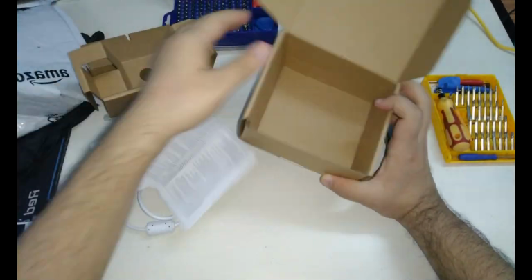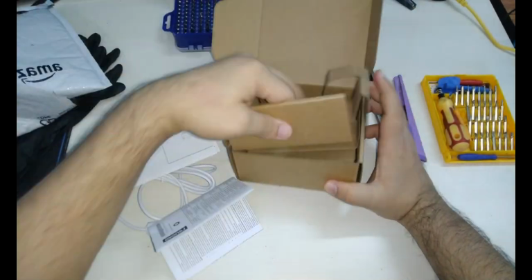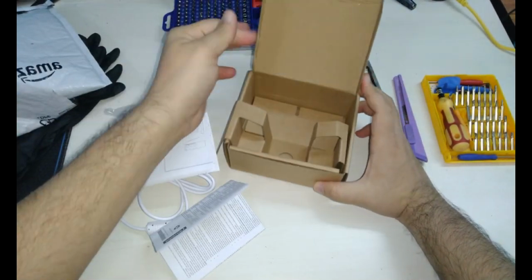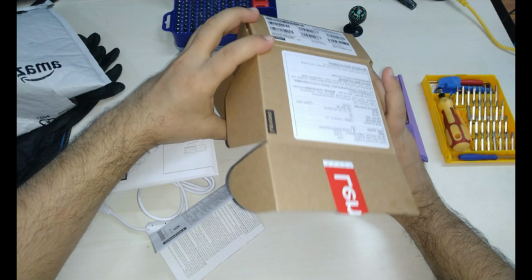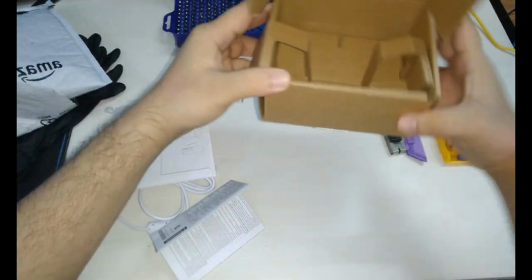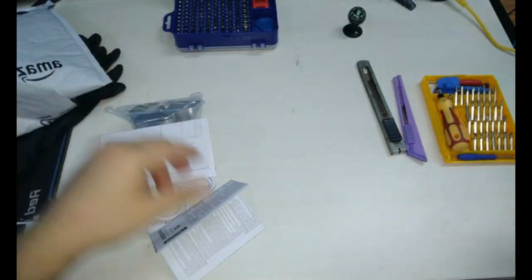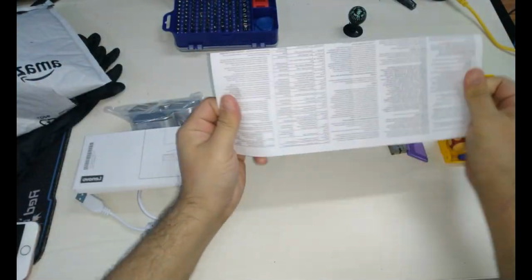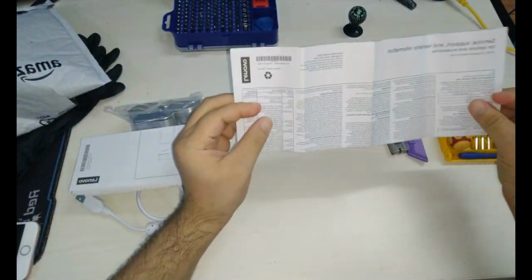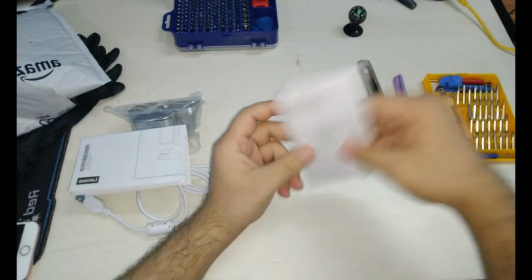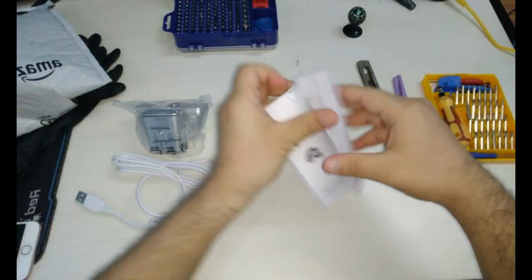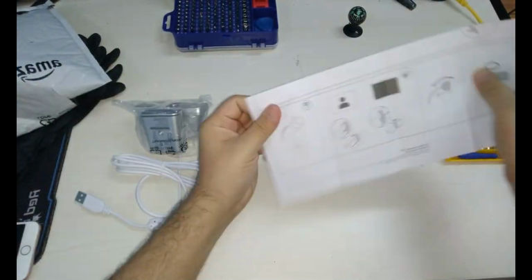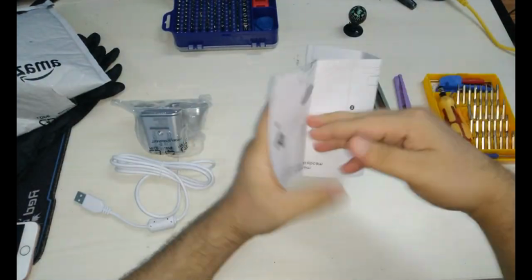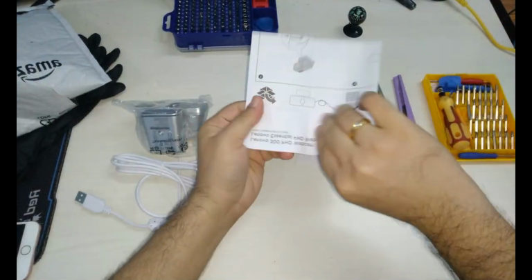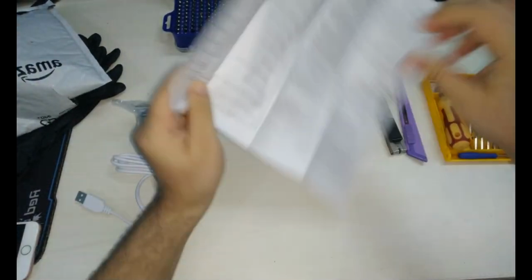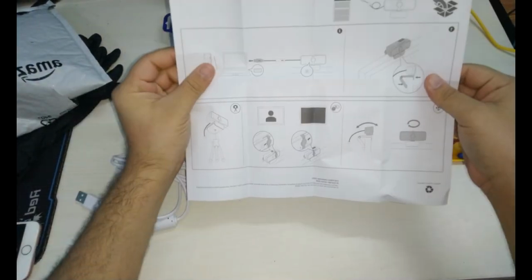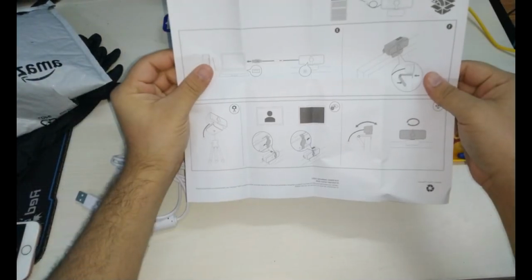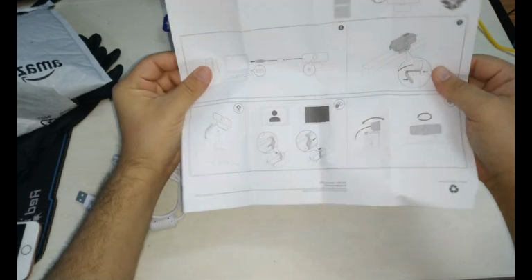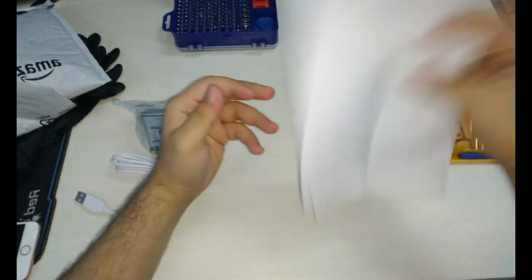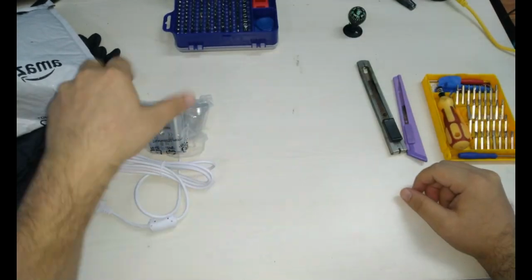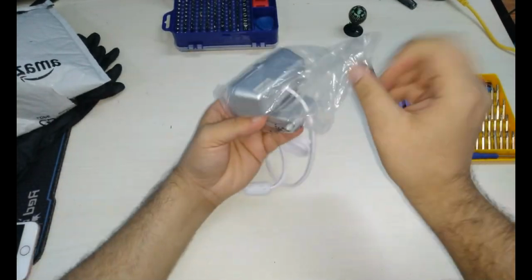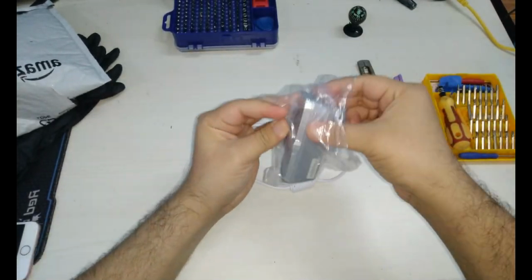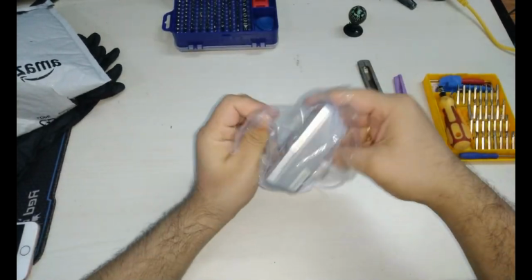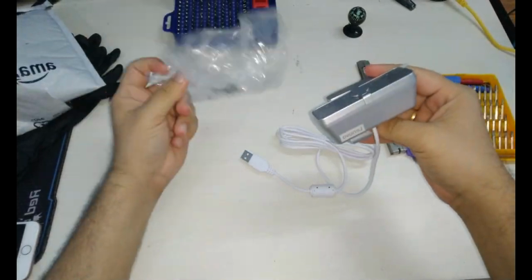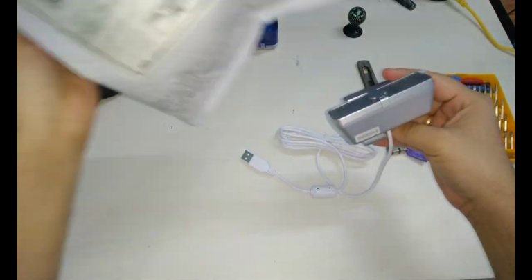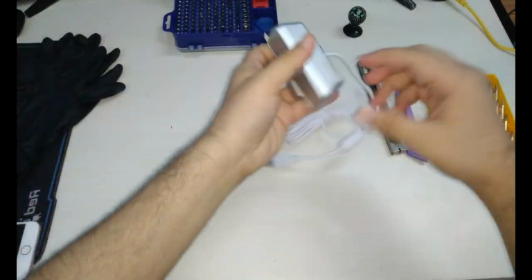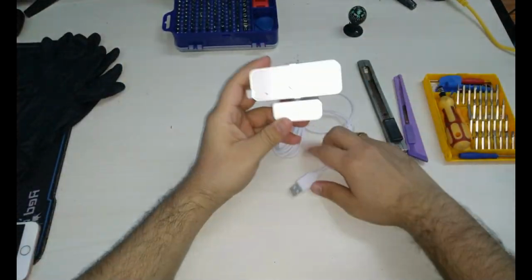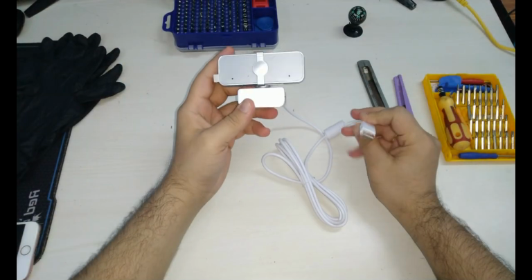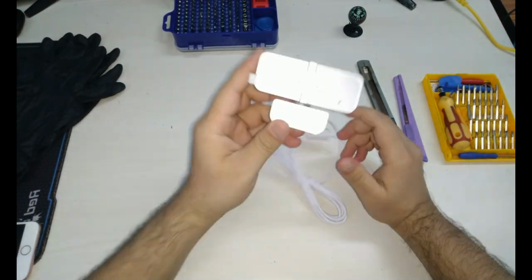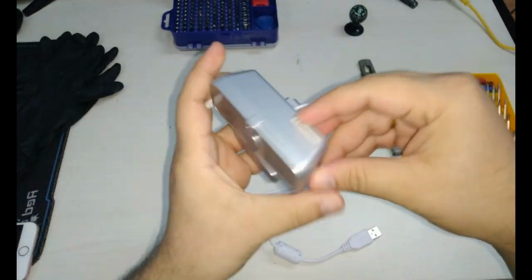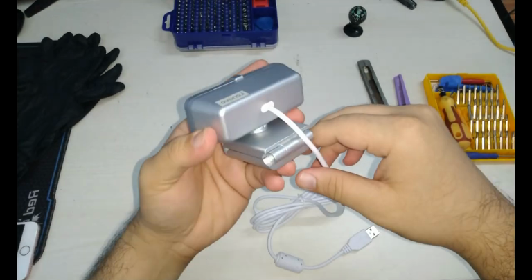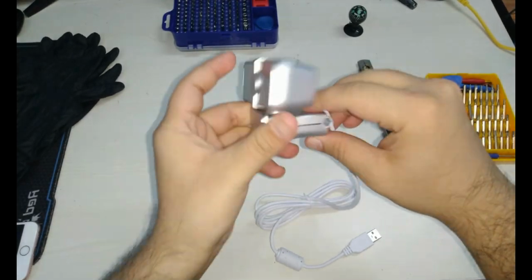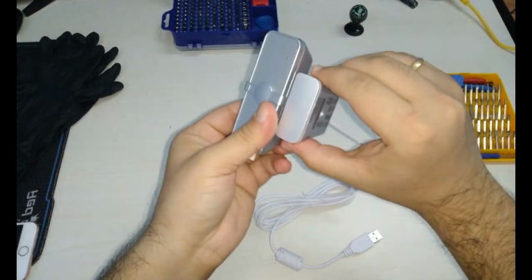The unboxing experience is pretty straightforward. You have the camera itself in the package and underneath it you have the warranty card and the support information. You also get a quick setup guide for the camera.